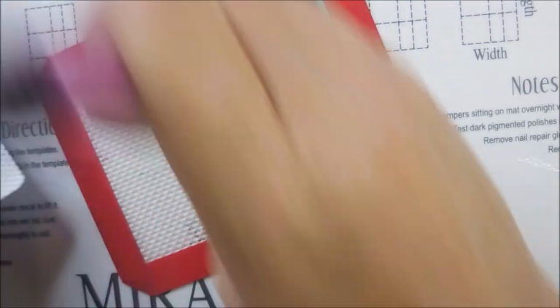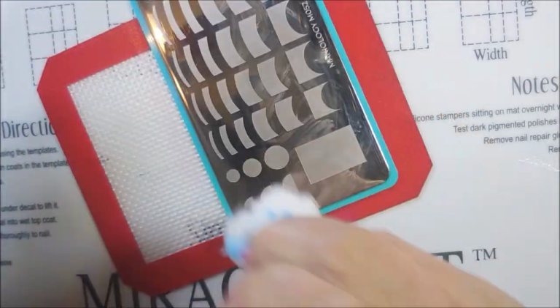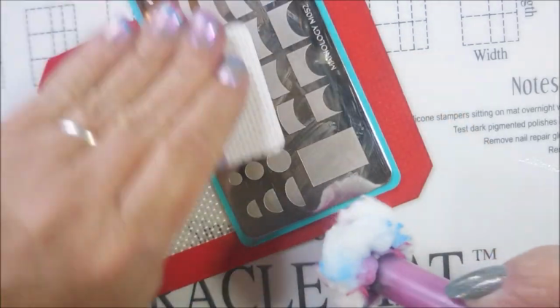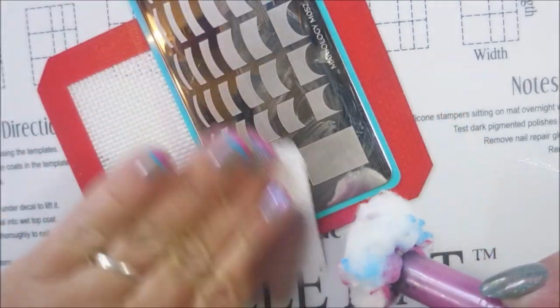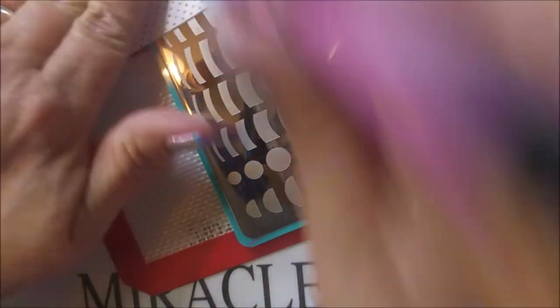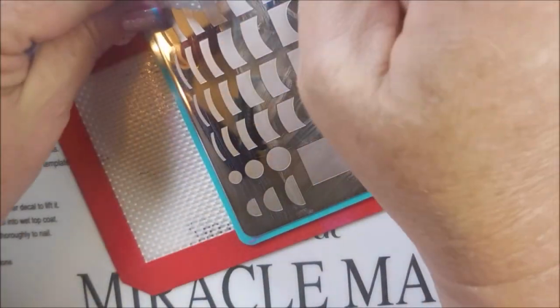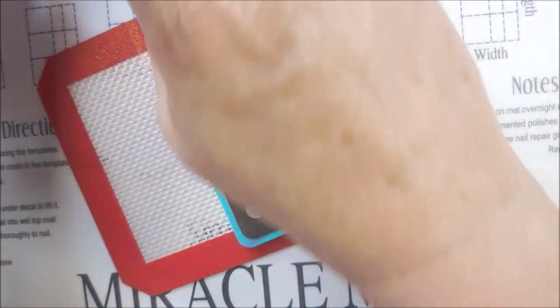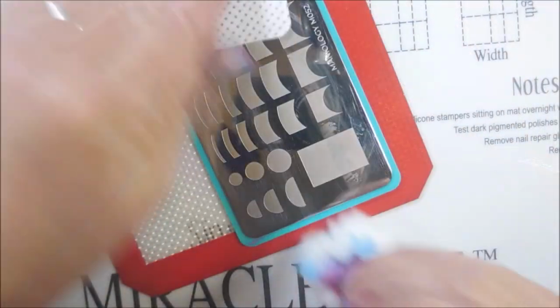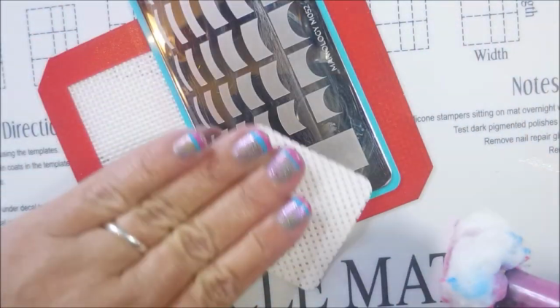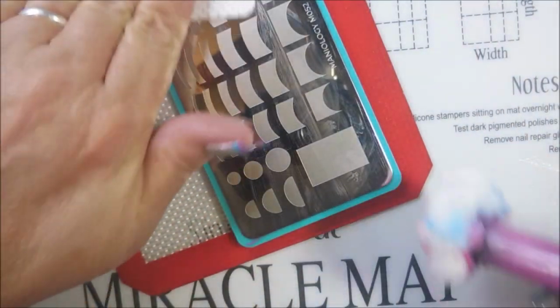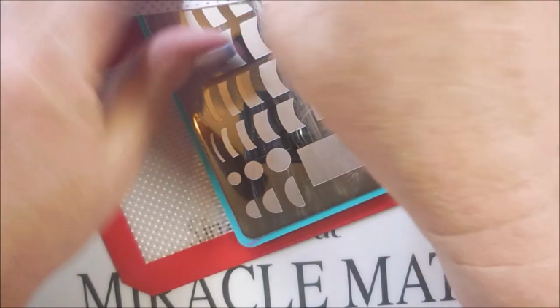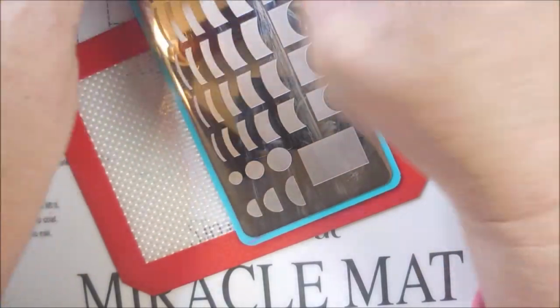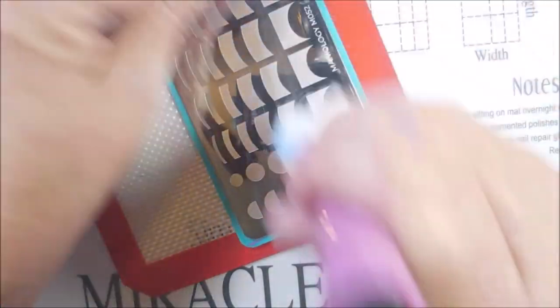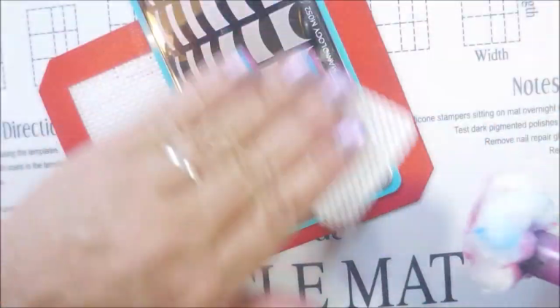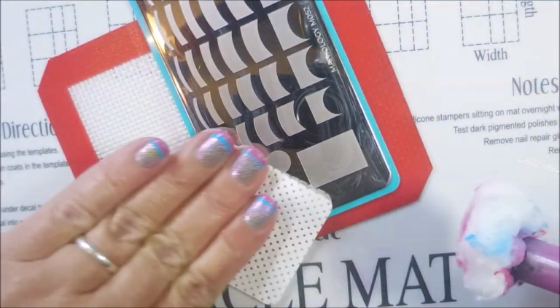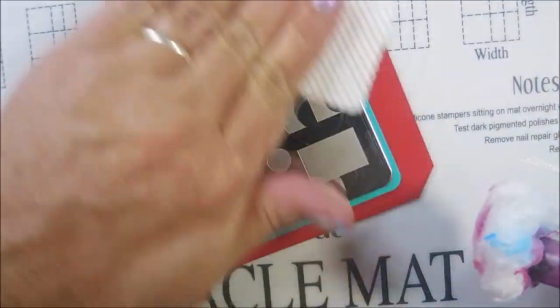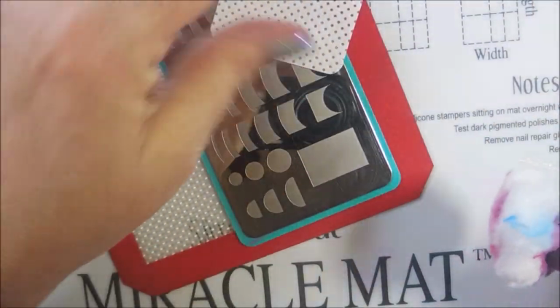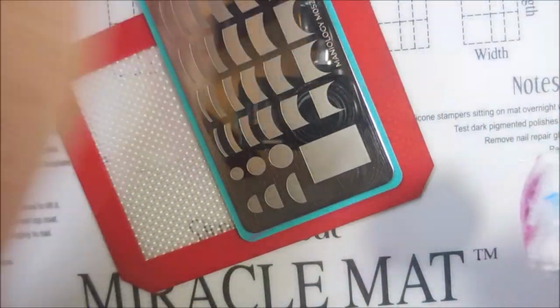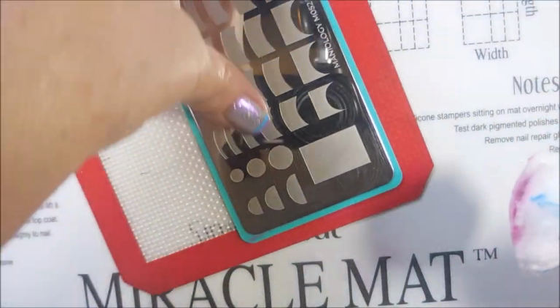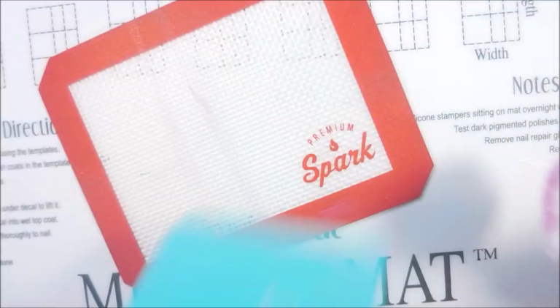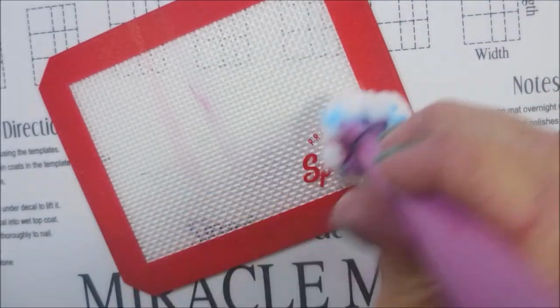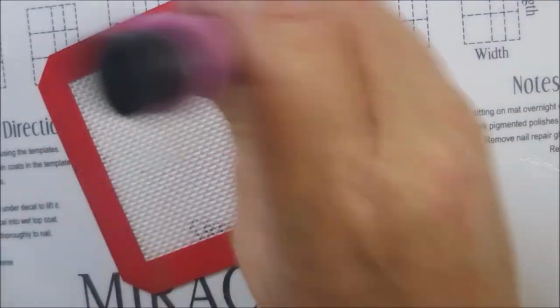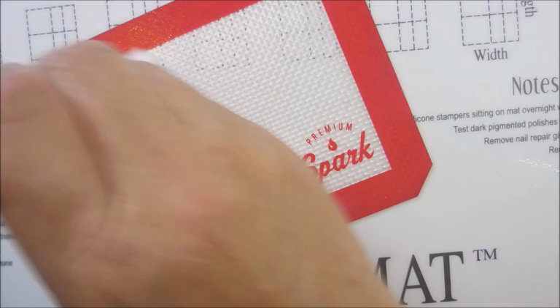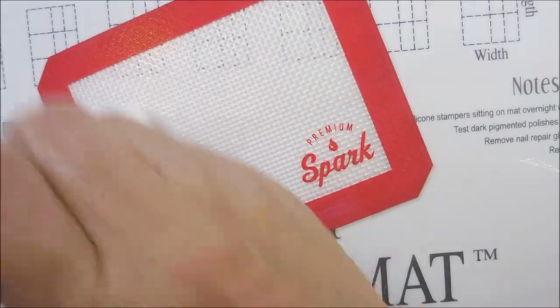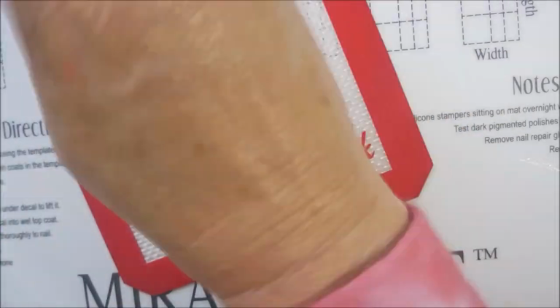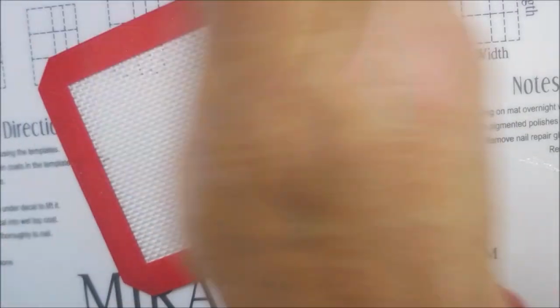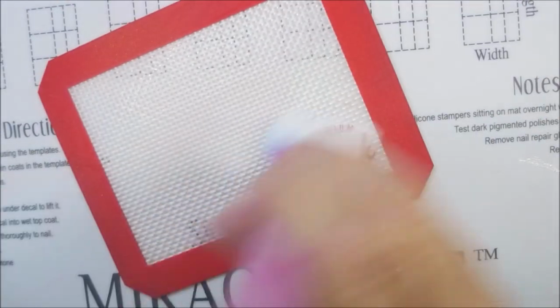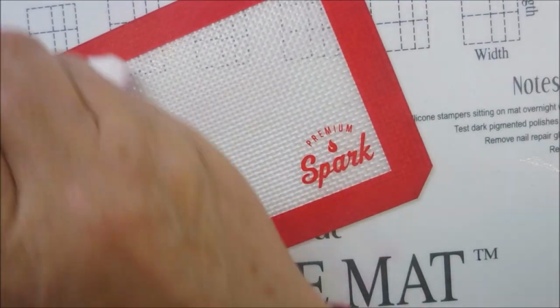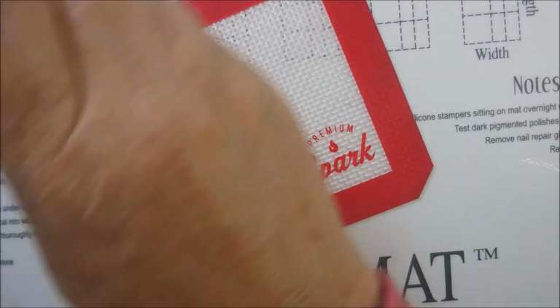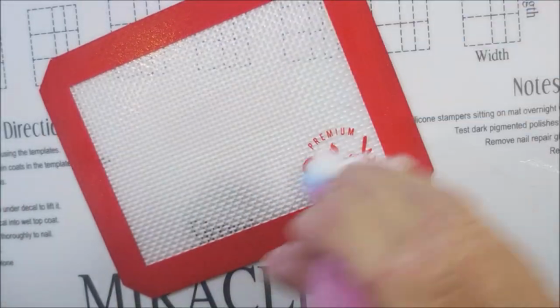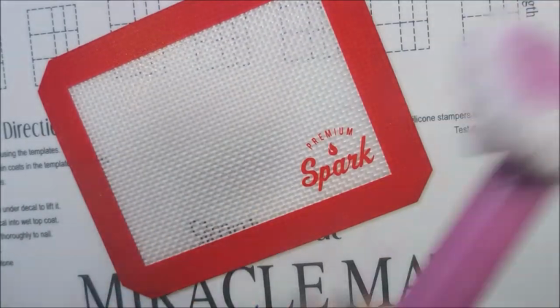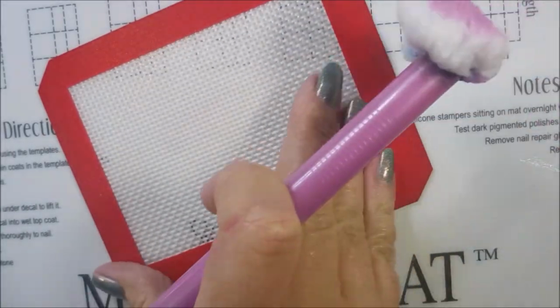I'm going to clean this plate off really well with some acetone, wipe it down with a lint-free wipe, get it all clean, put it away, and clean up that little mat.